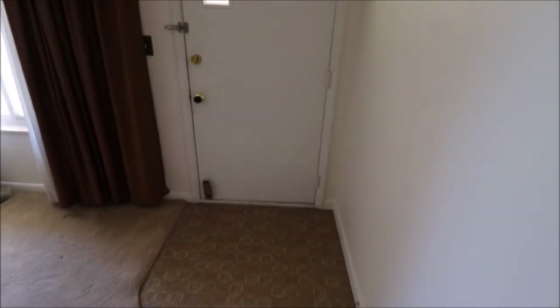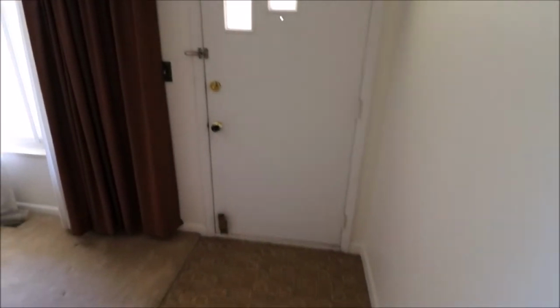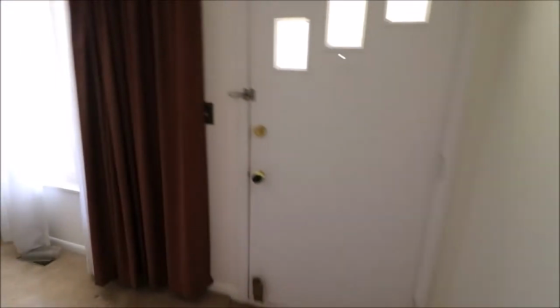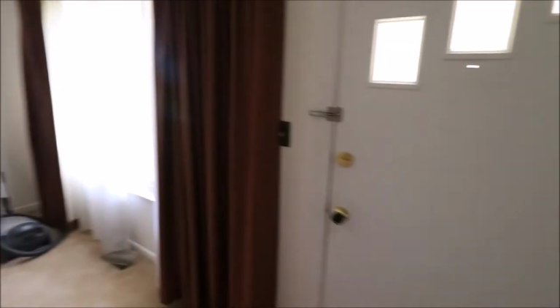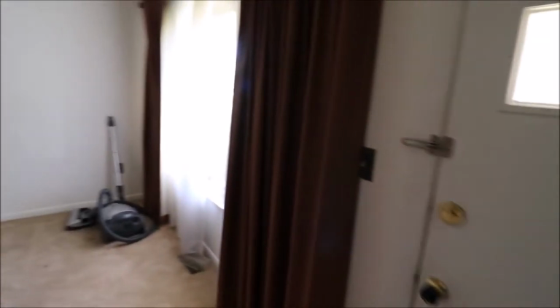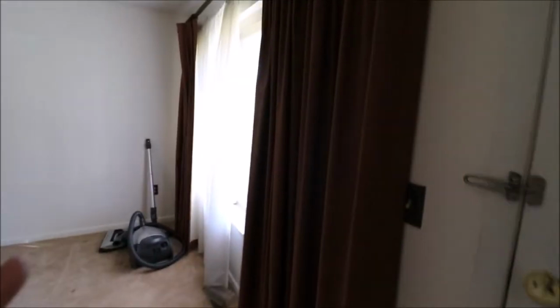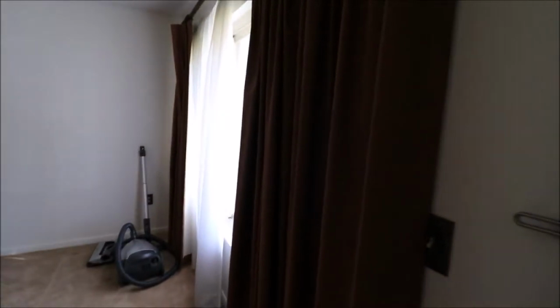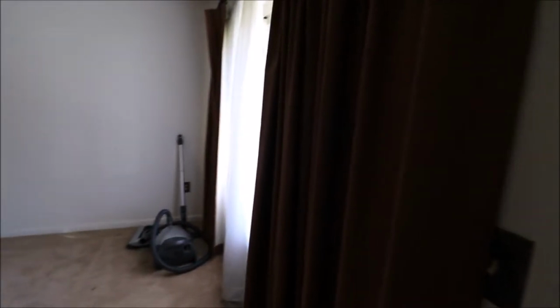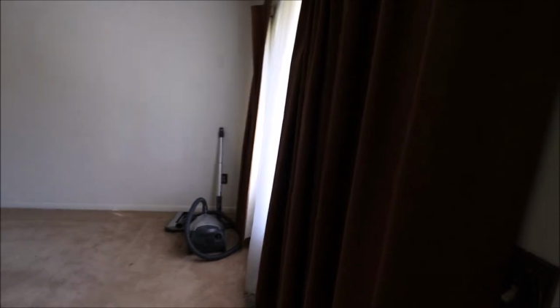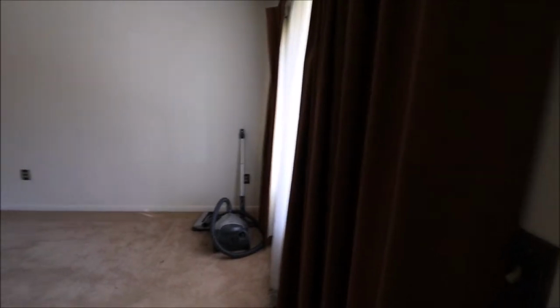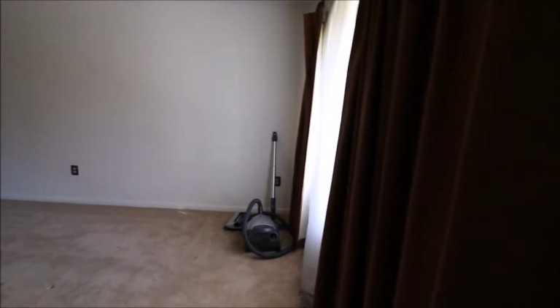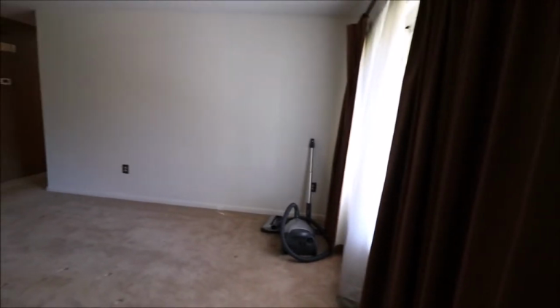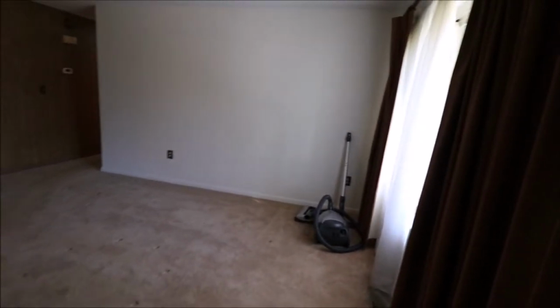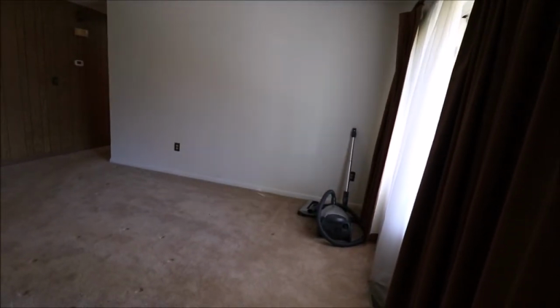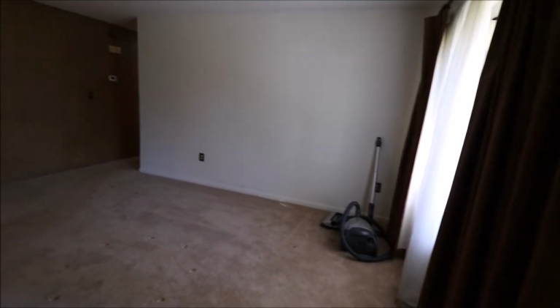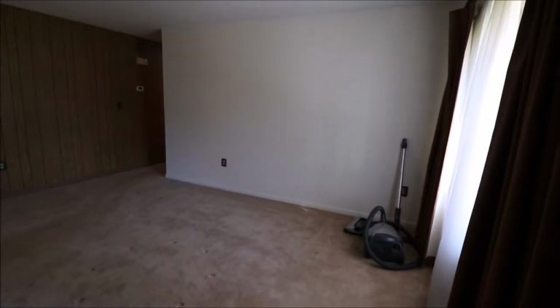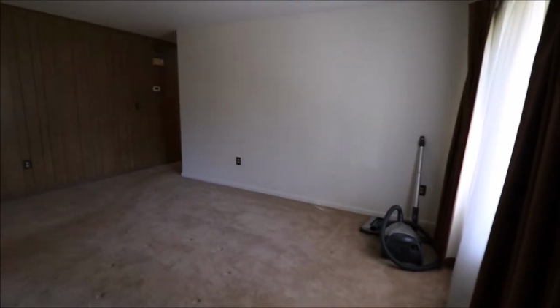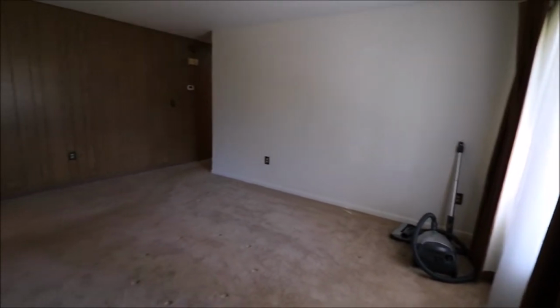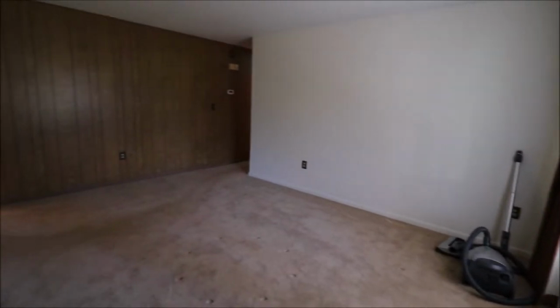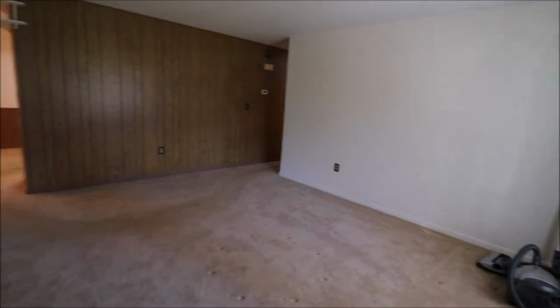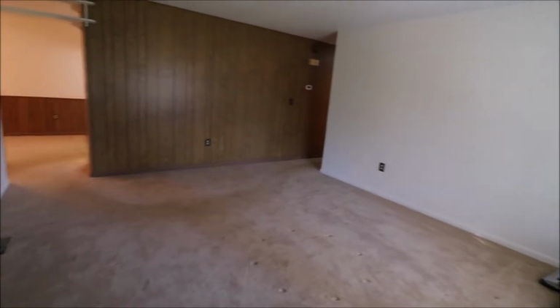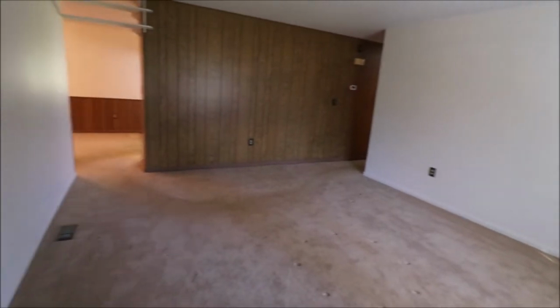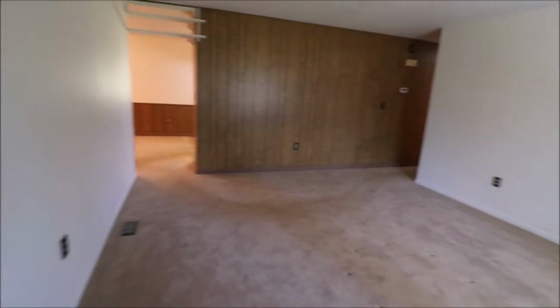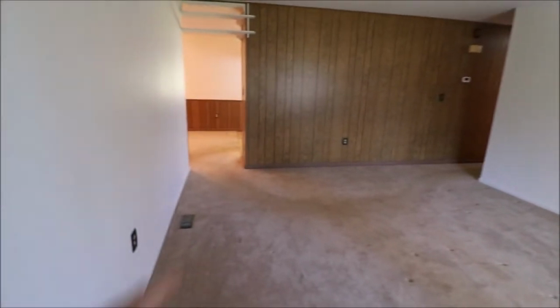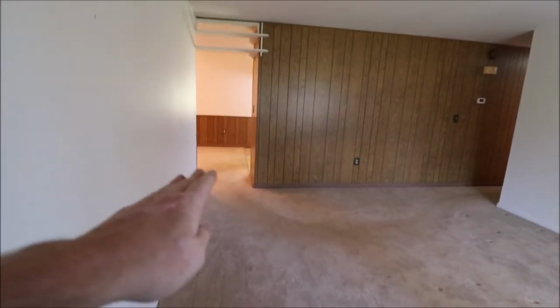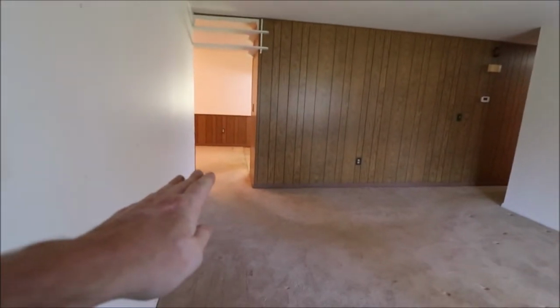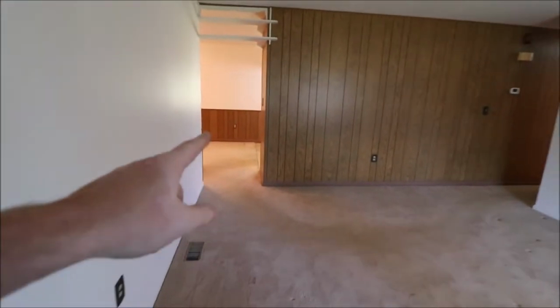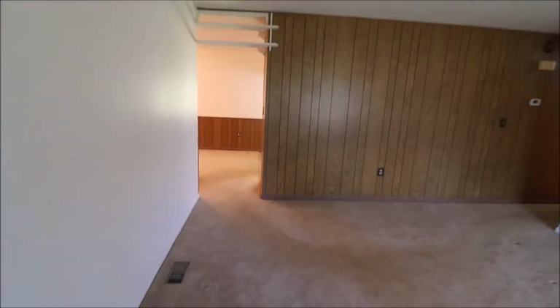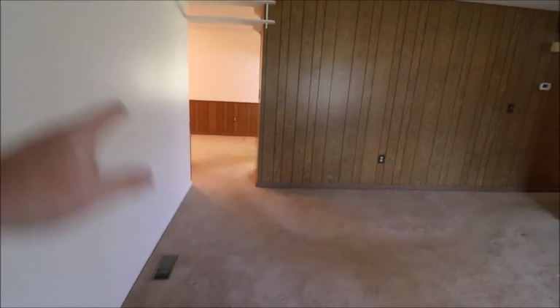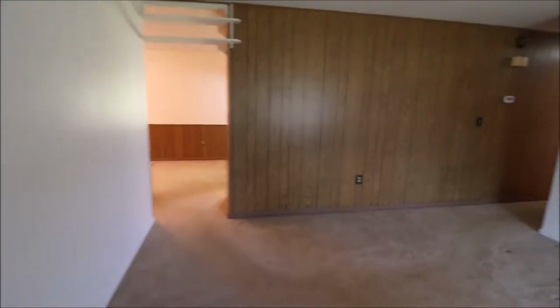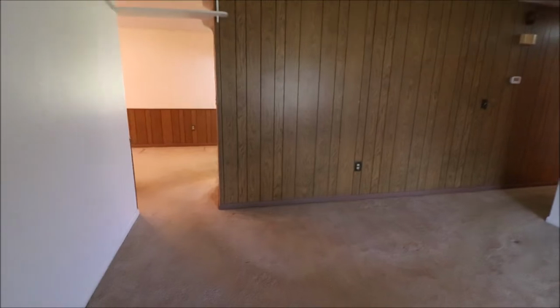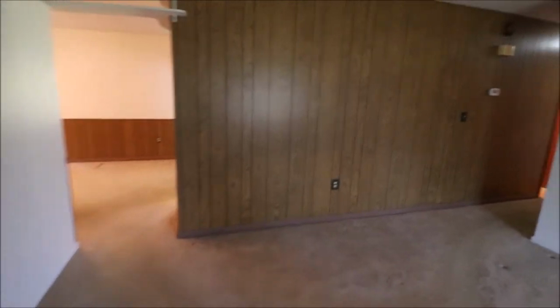All right, so here I just came through the front door. Immediately to our right, we have a picture window in the middle with two open sliders on either side of the window. Good size living room. From here, you have the kitchen to the right and the family room to the left.